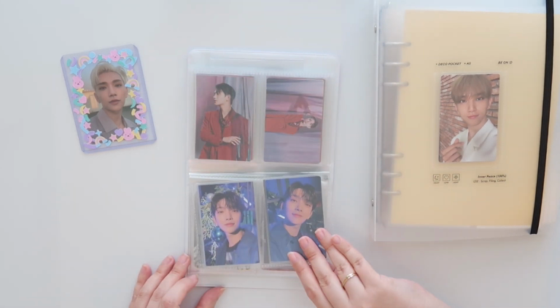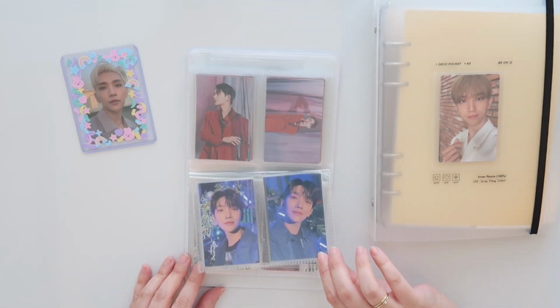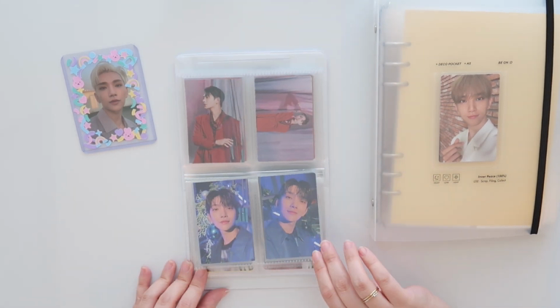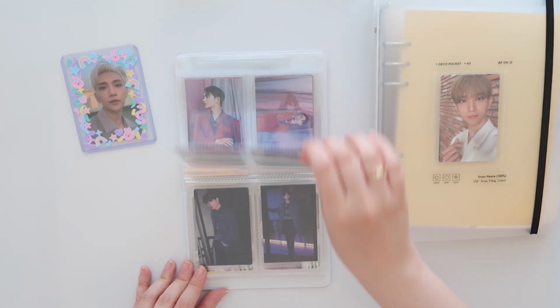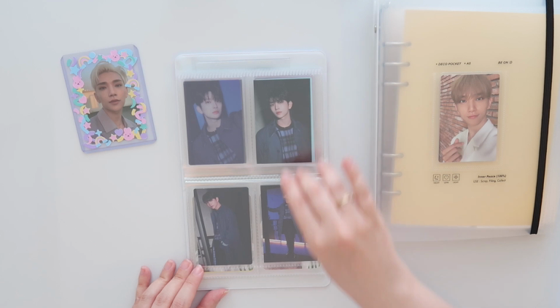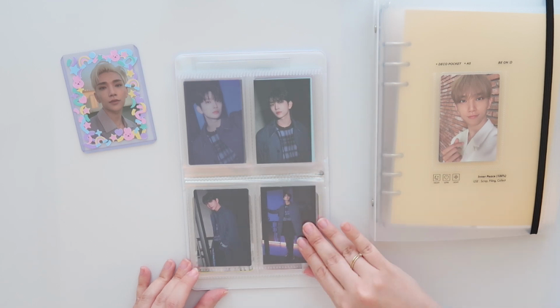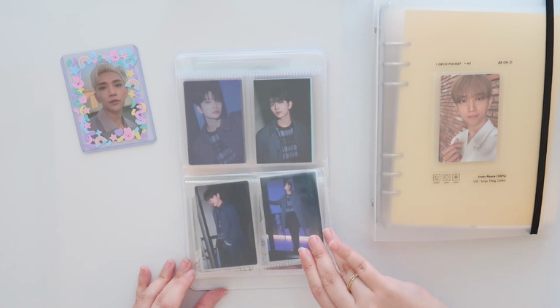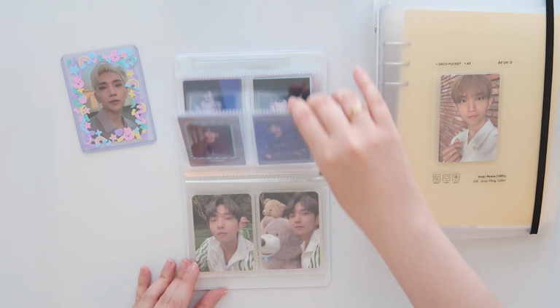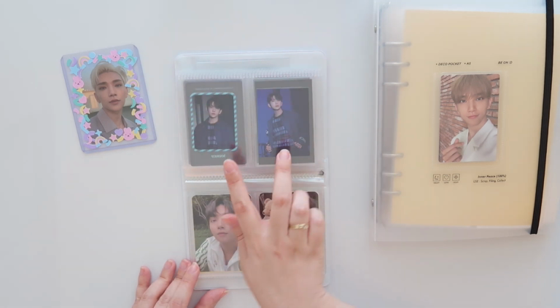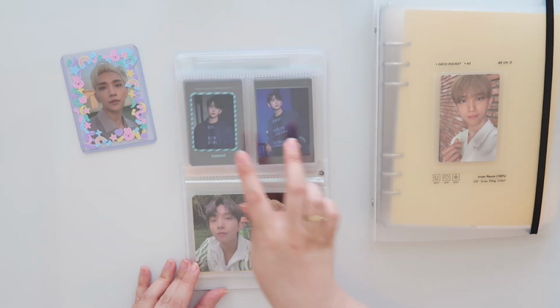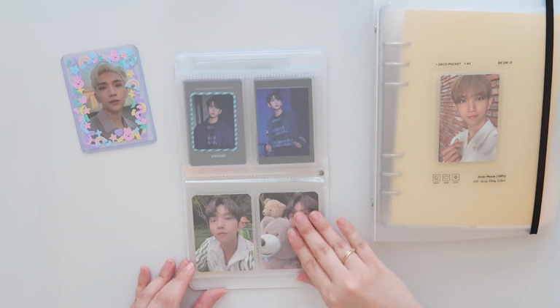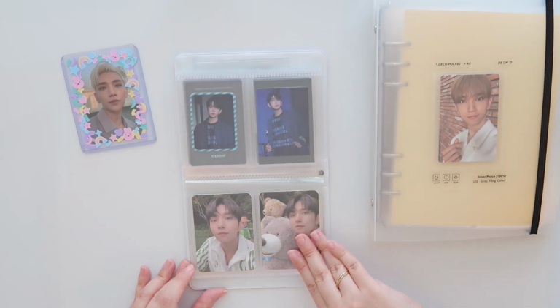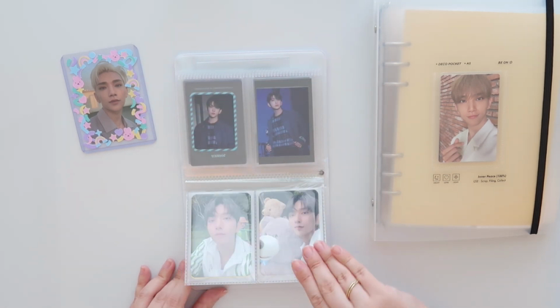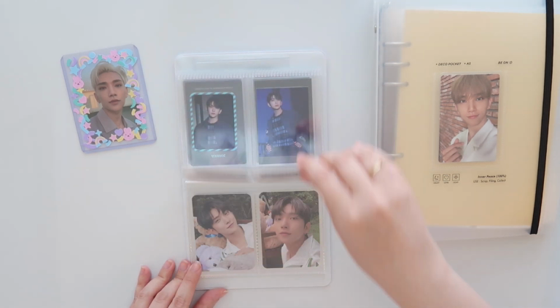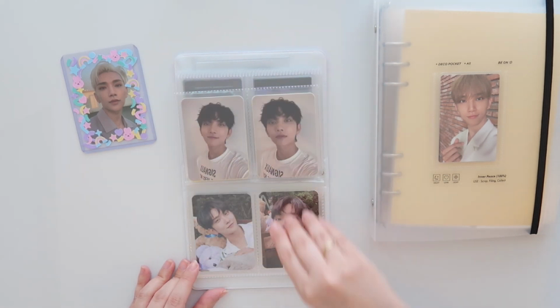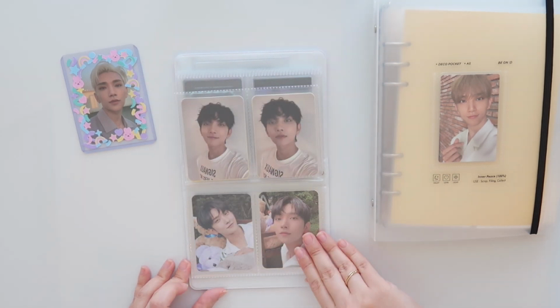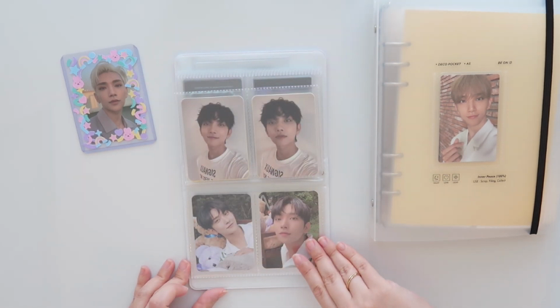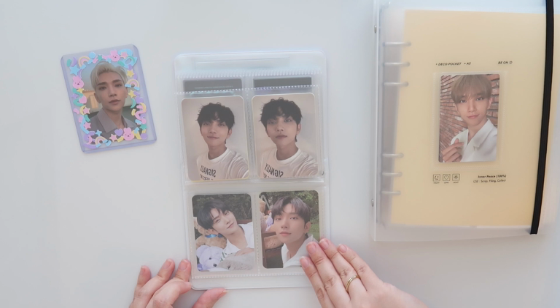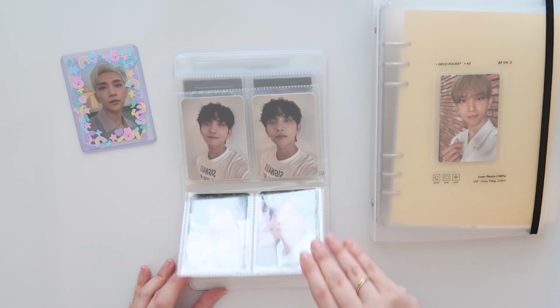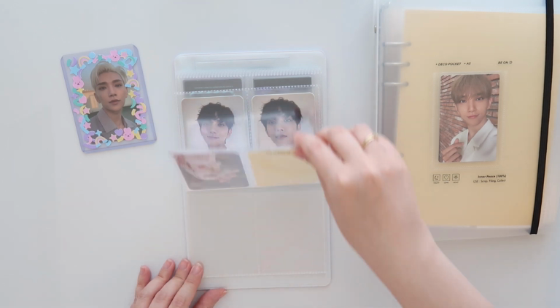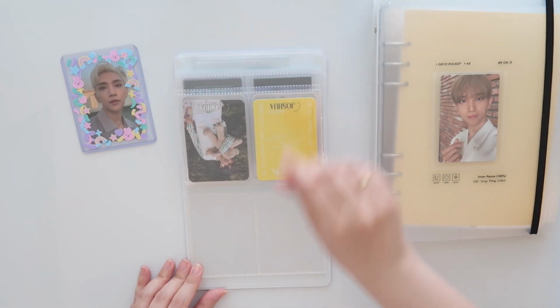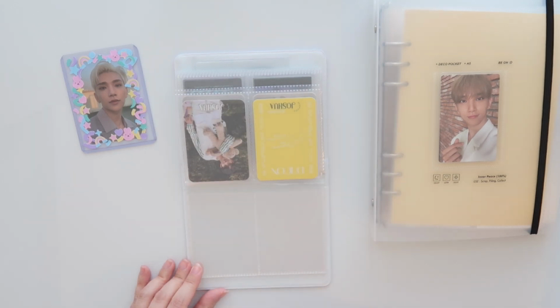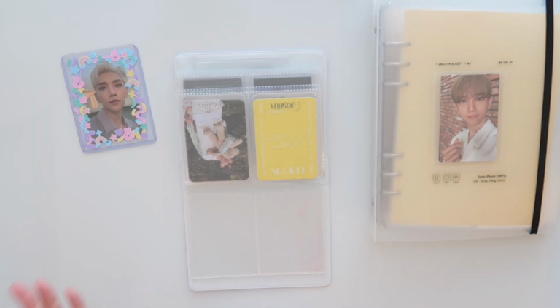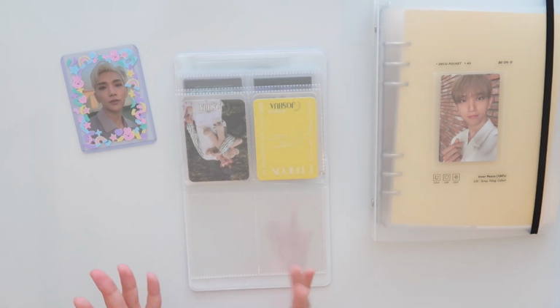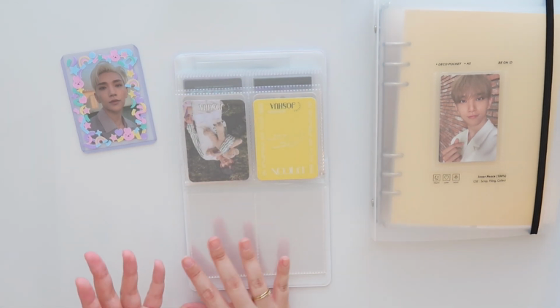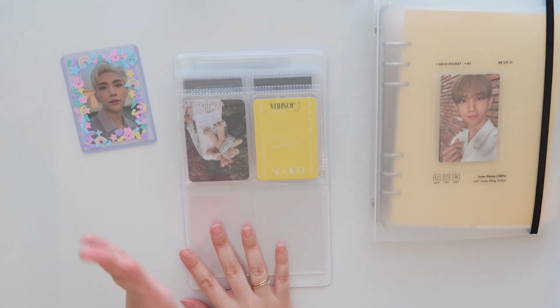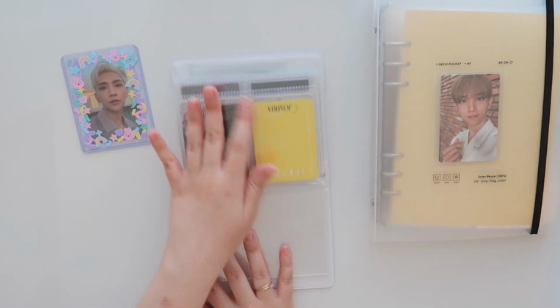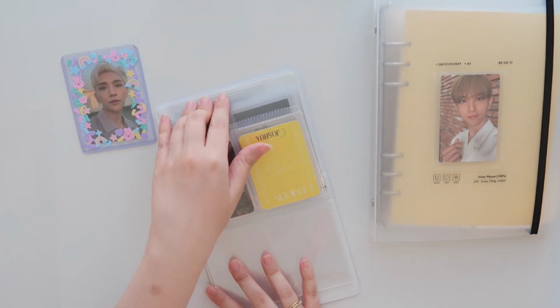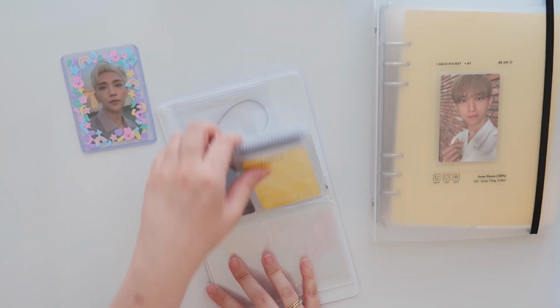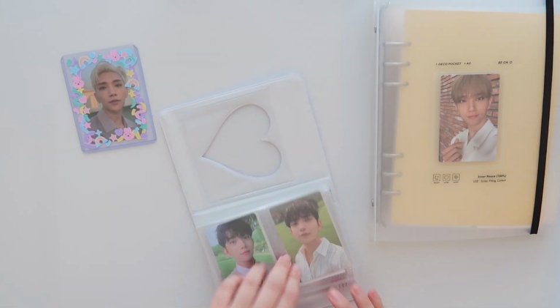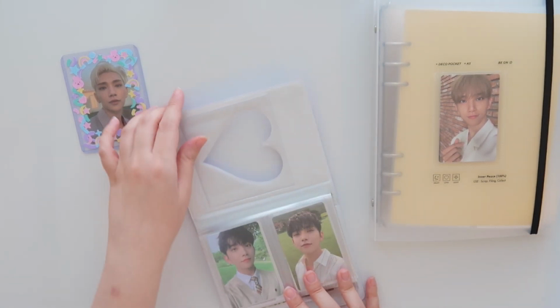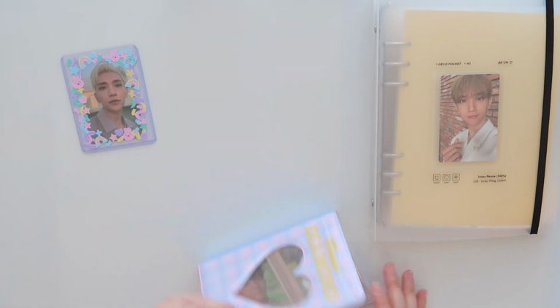And then his D-Icon magazine. So that's all I have now in his Collect book.